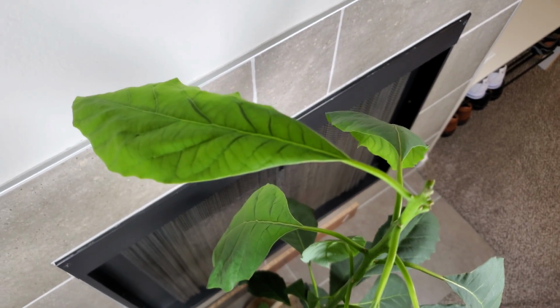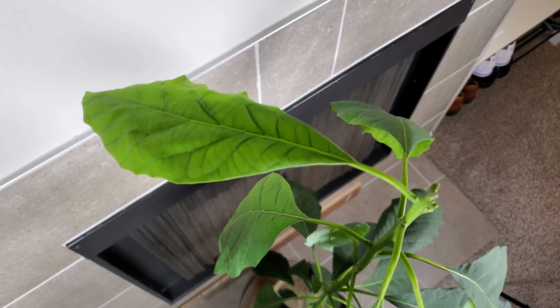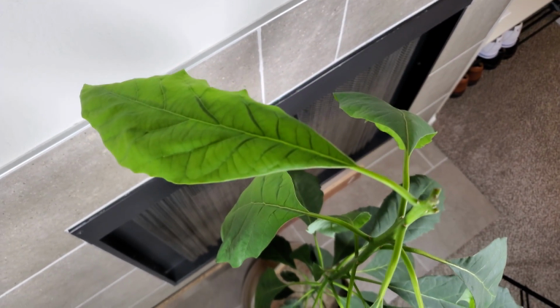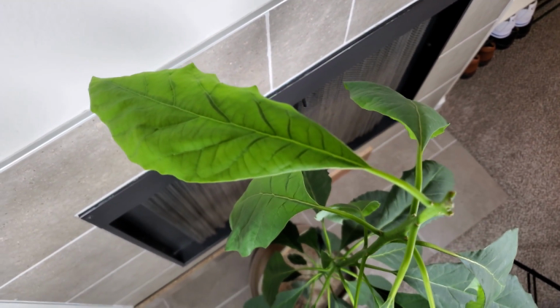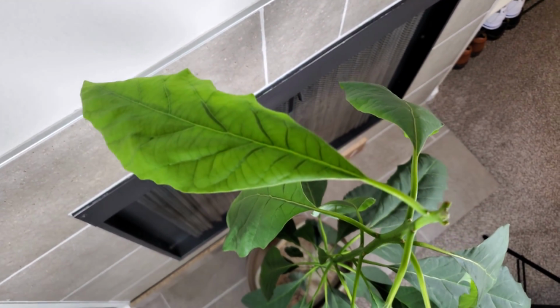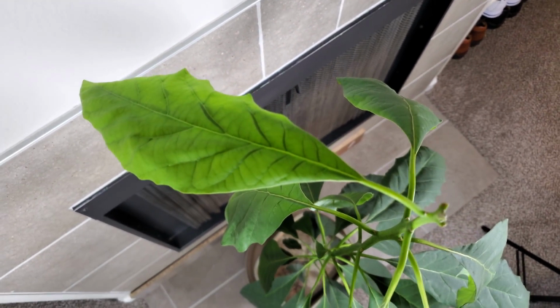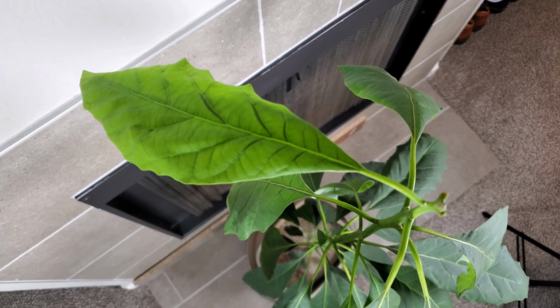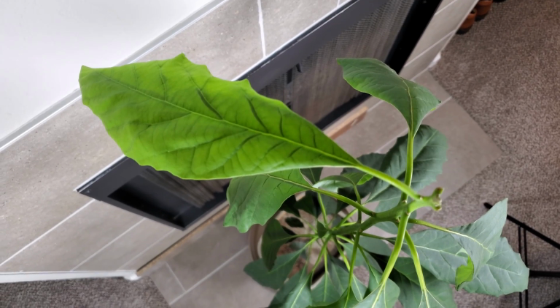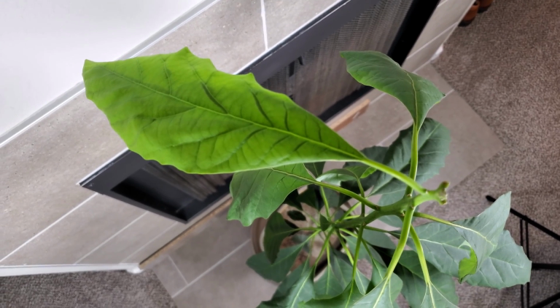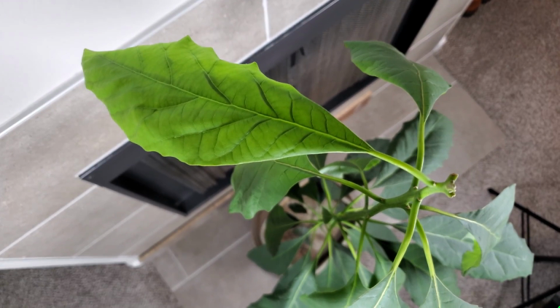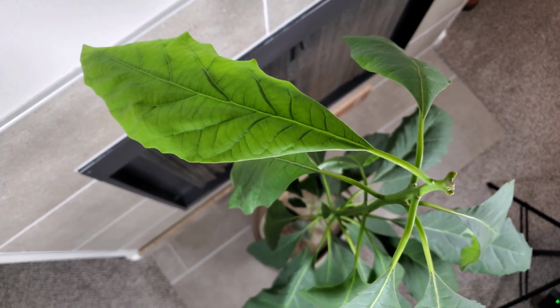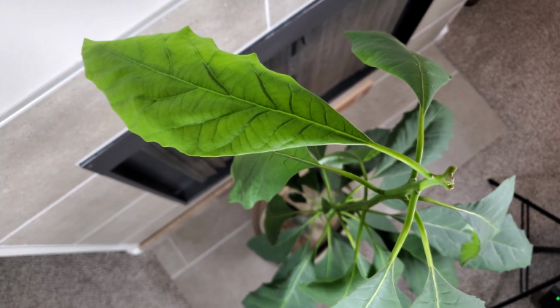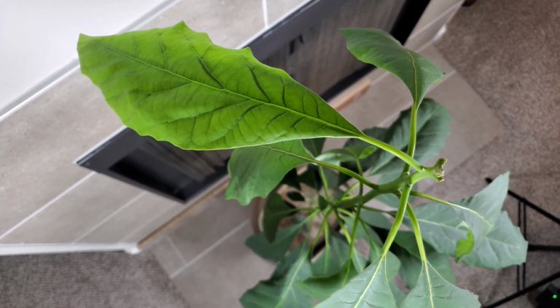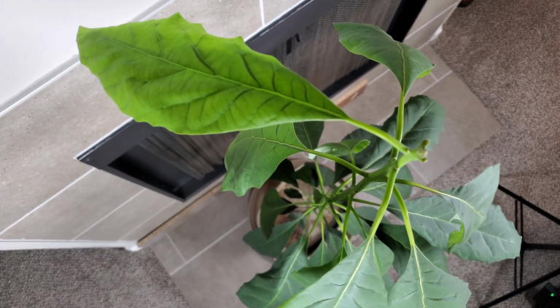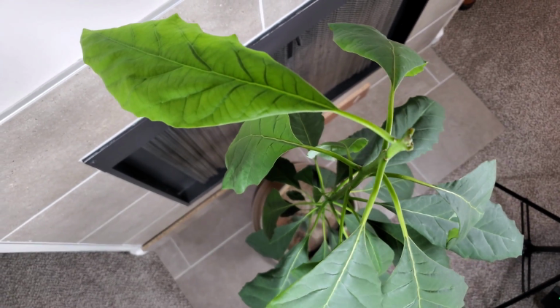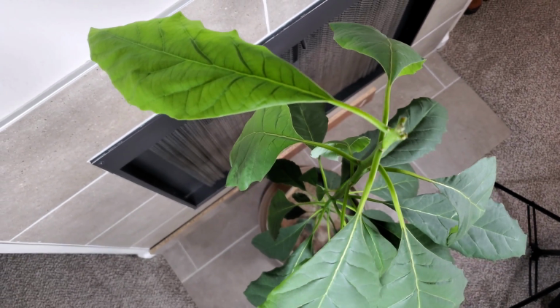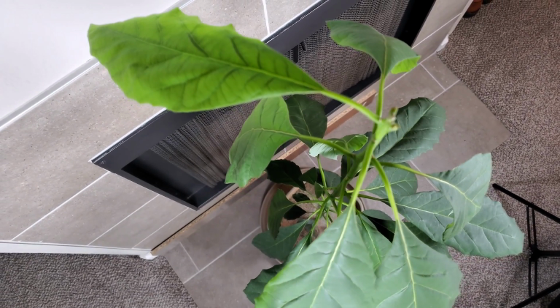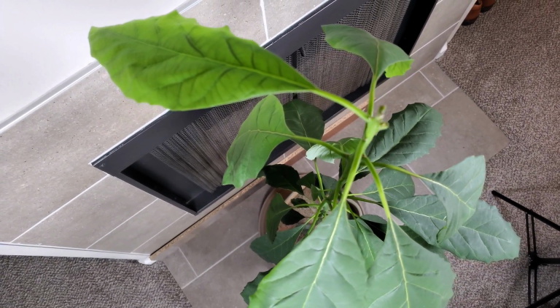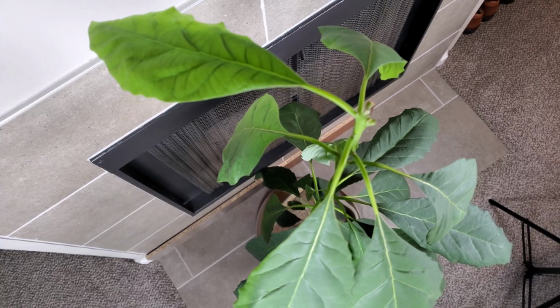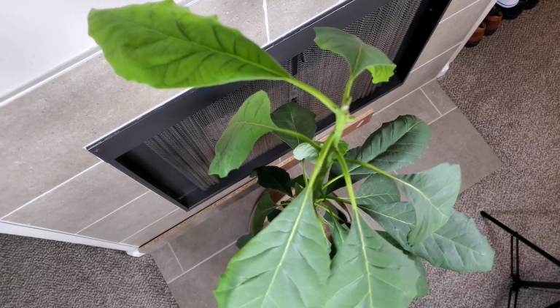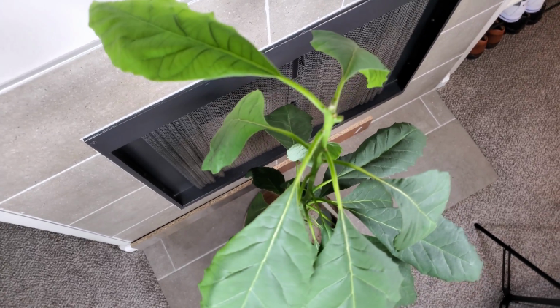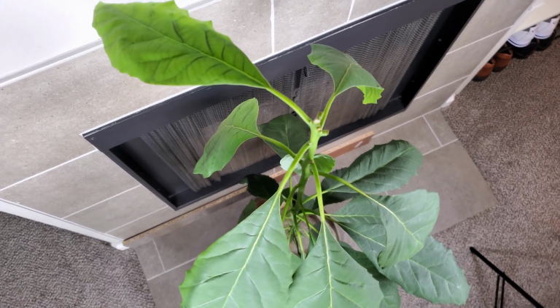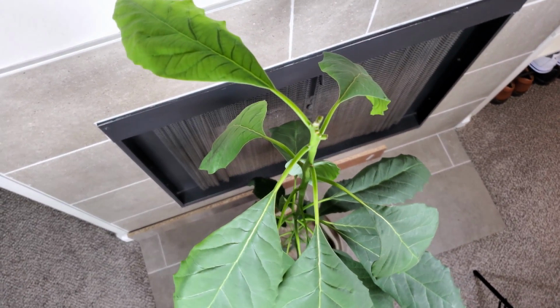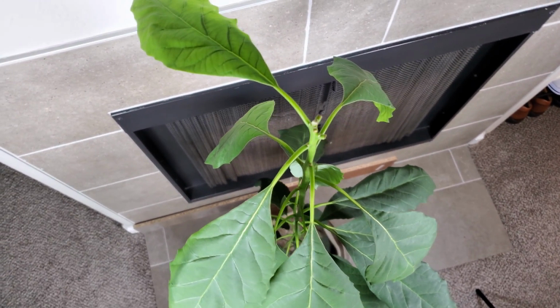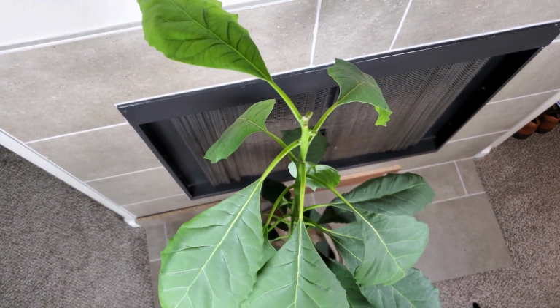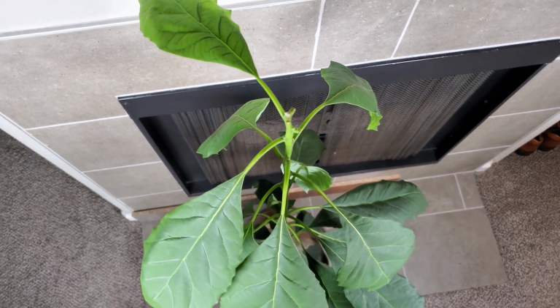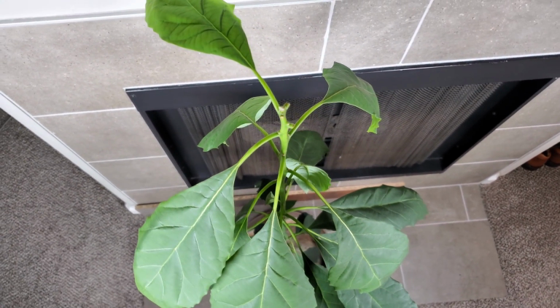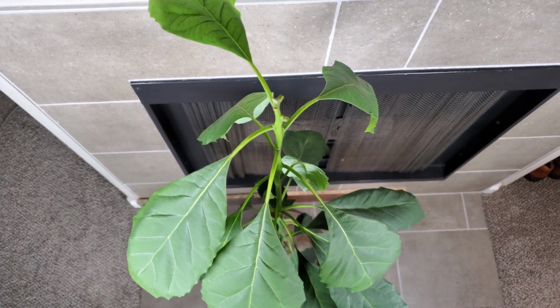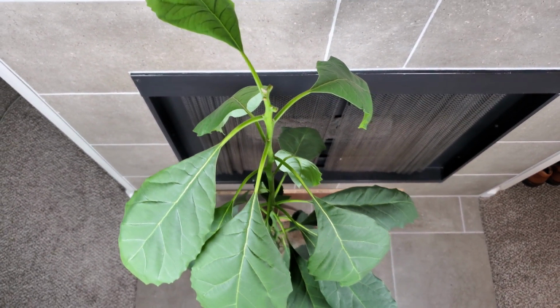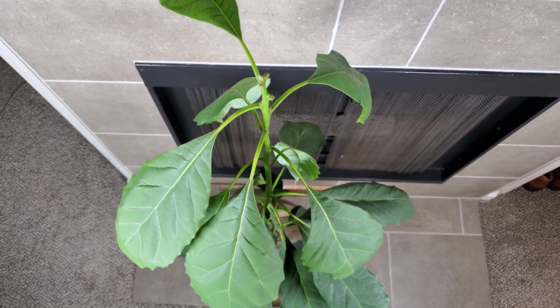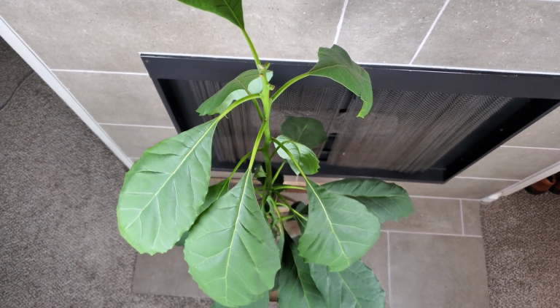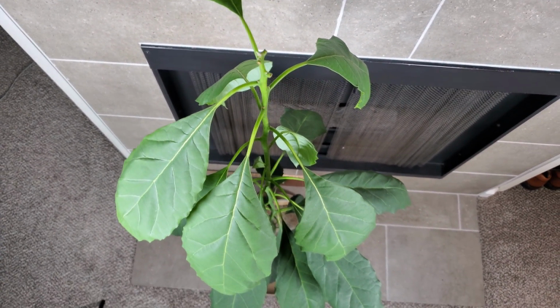This one leaf at the top has a lot of turgor pressure and I hope I get either a fifth set of leaves, or the fourth set continues. Thanks for watching.